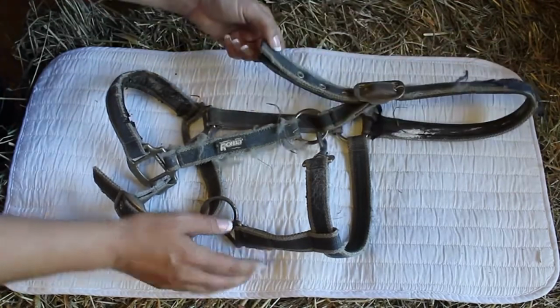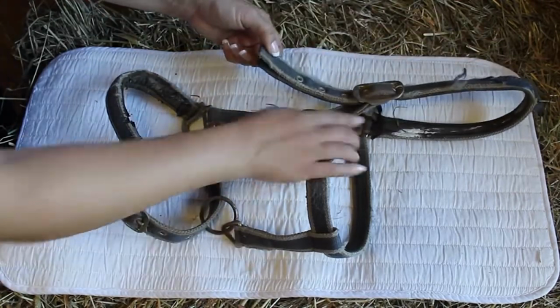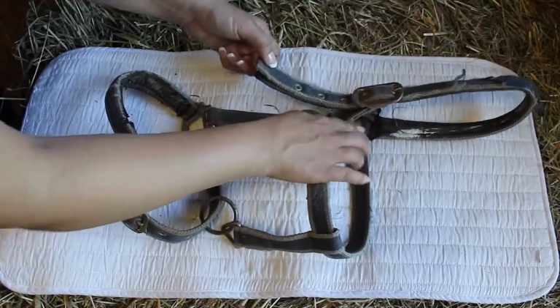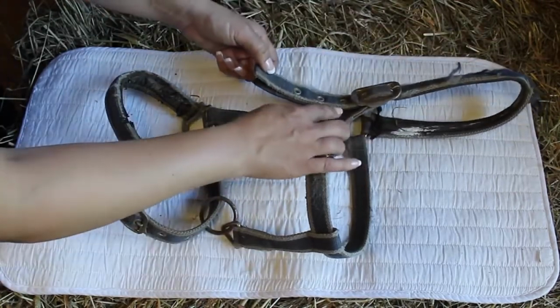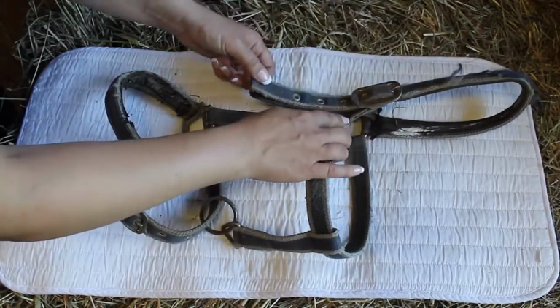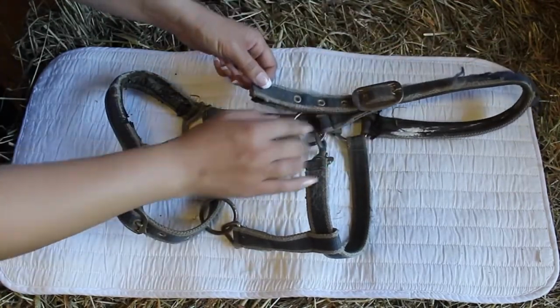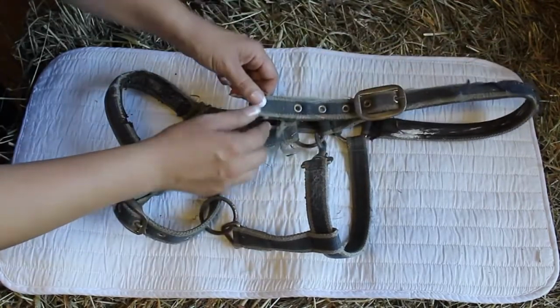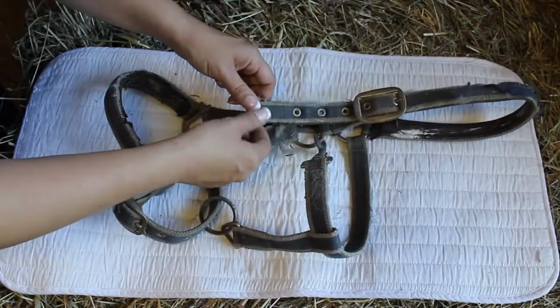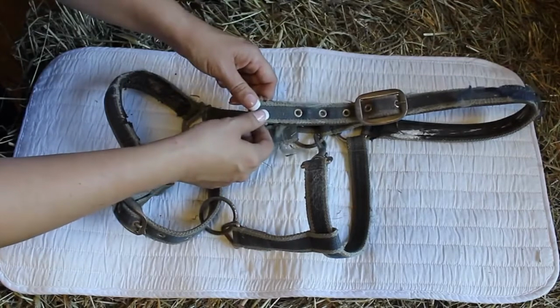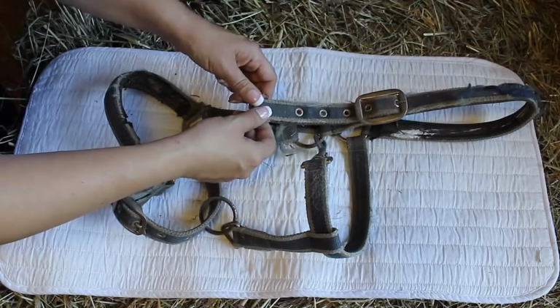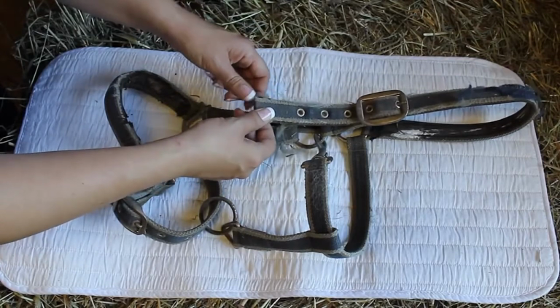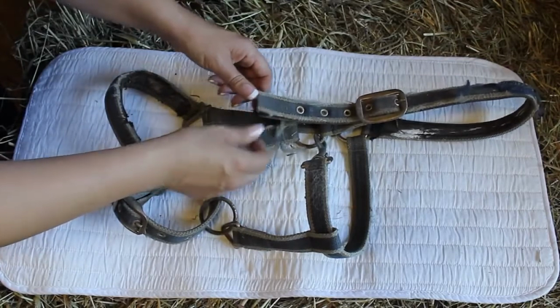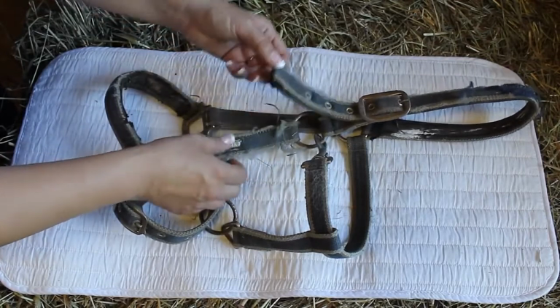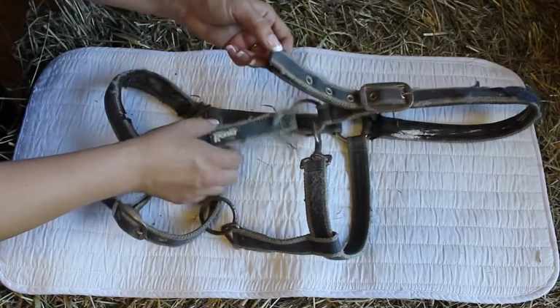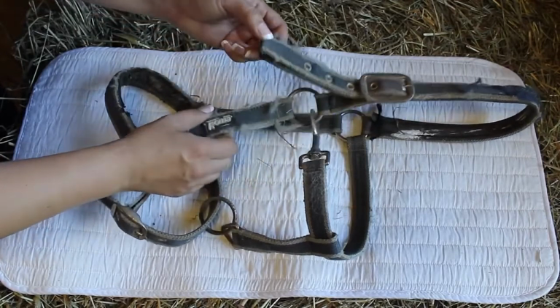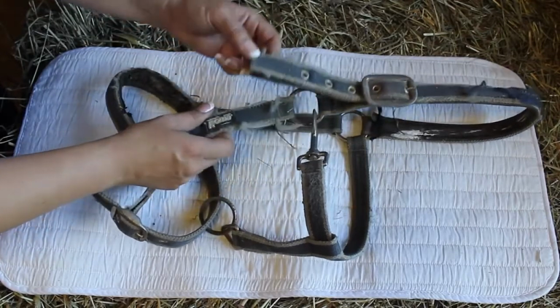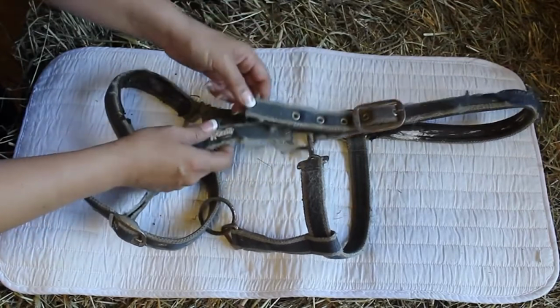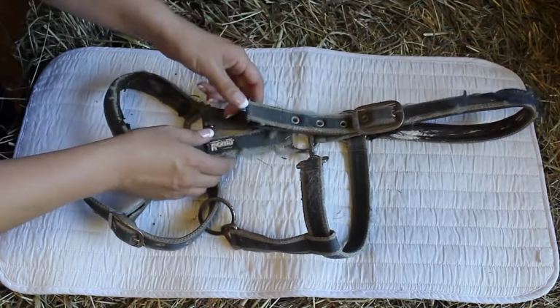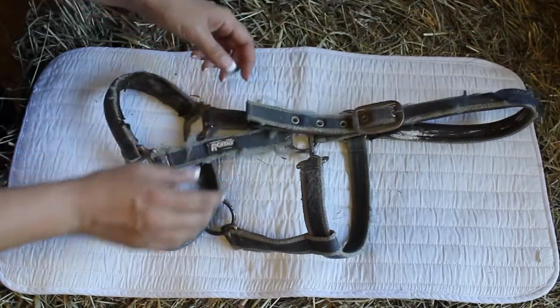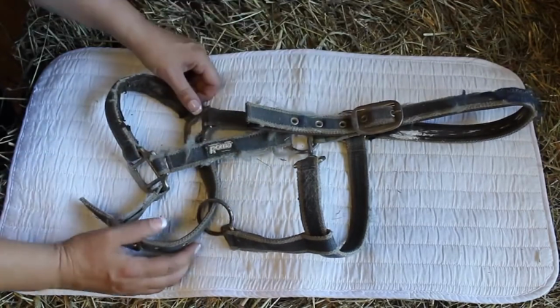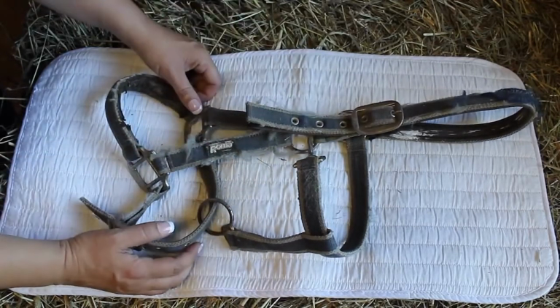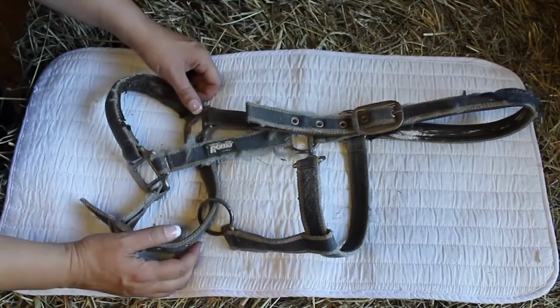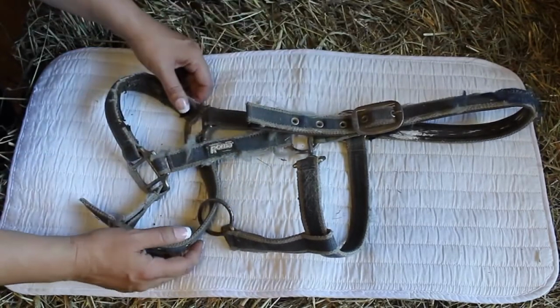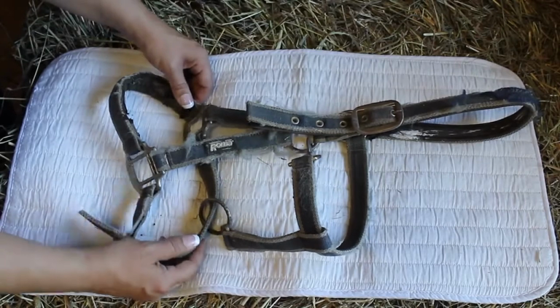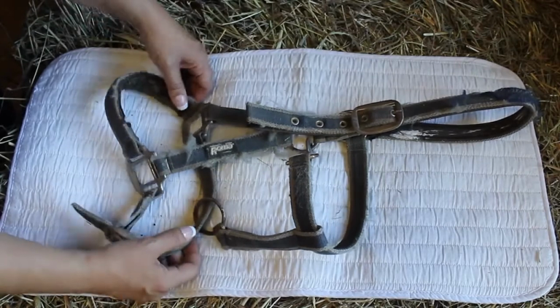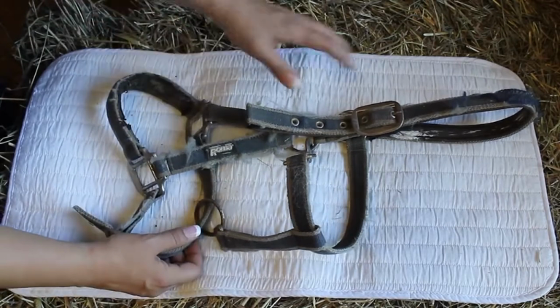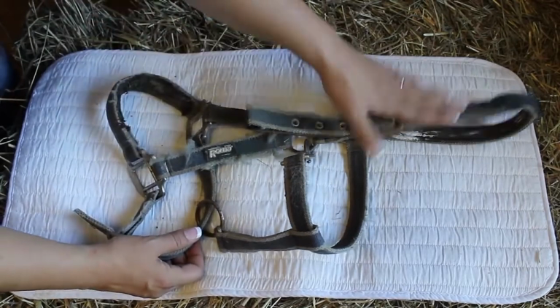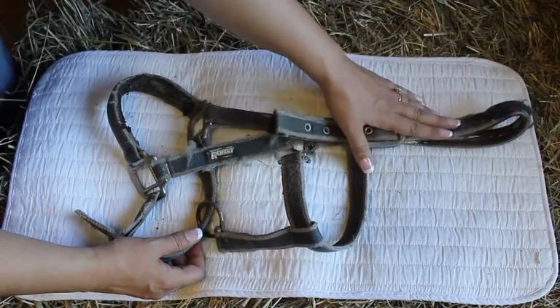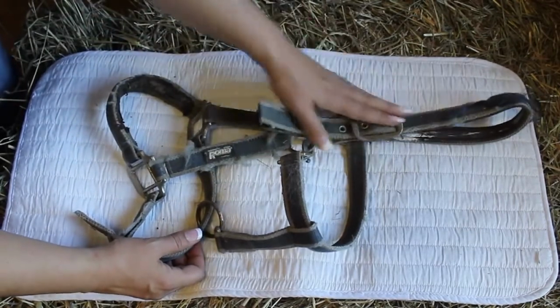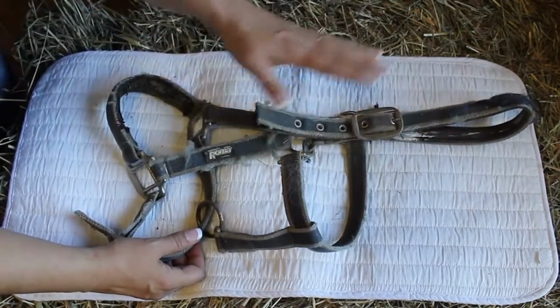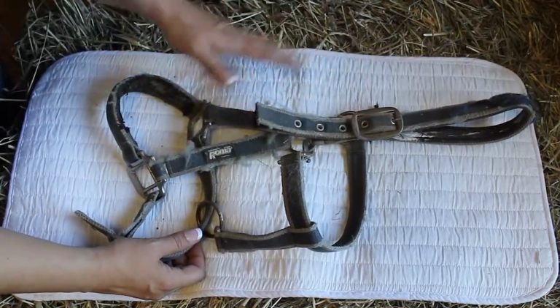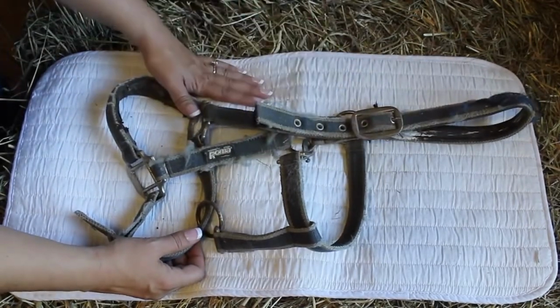You can always remove this and replace it with a leather piece. Safety is always first and foremost when your horse is outside, so I would recommend a leather crown or a full leather halter.